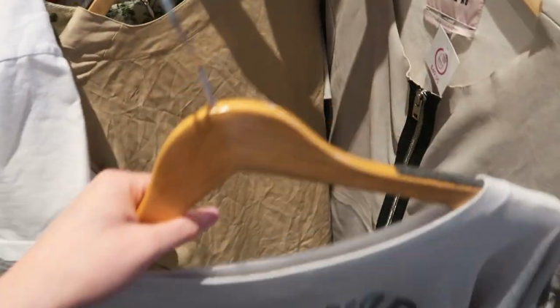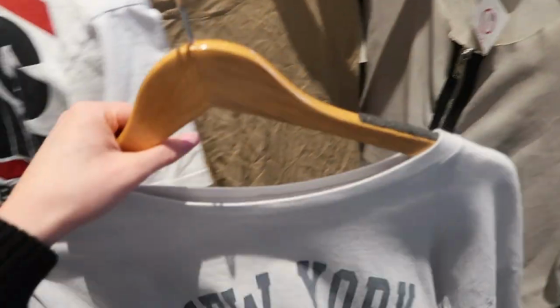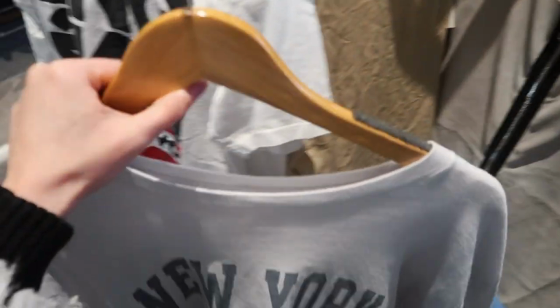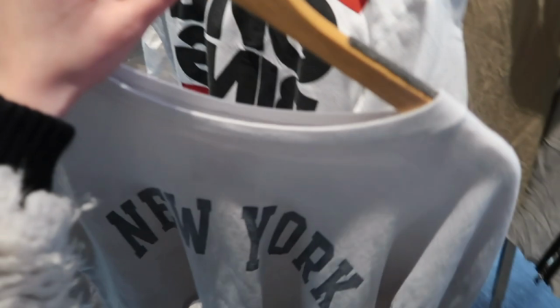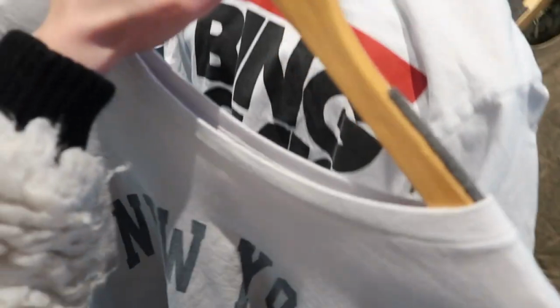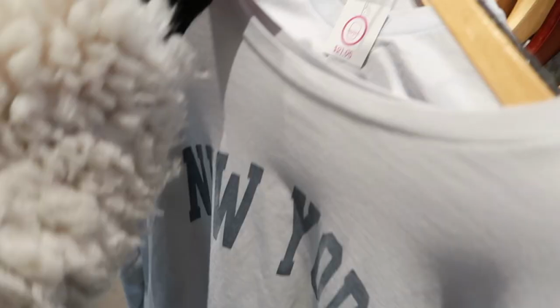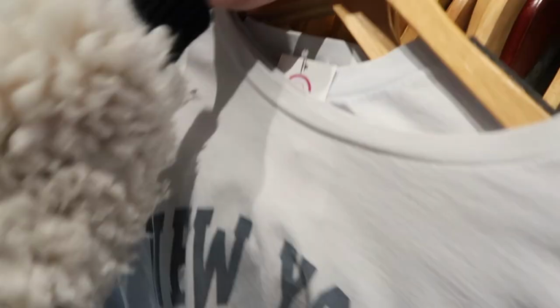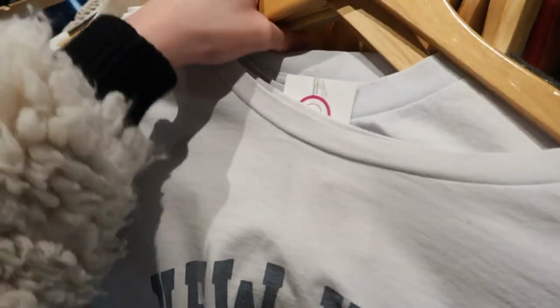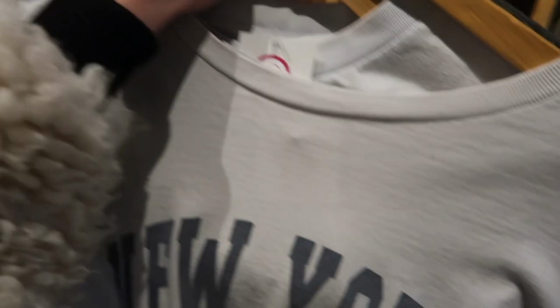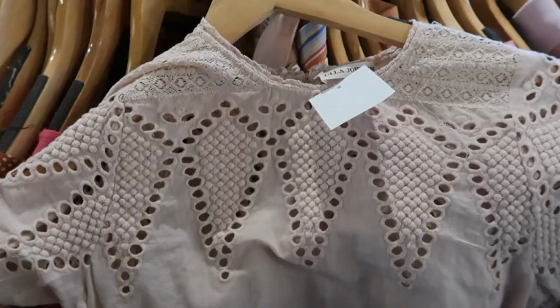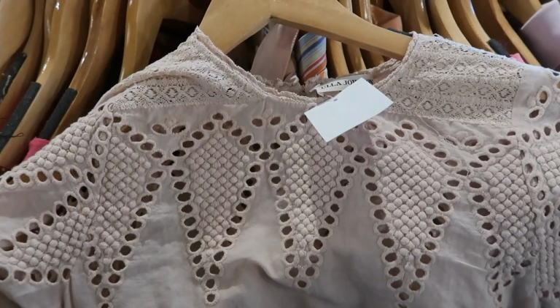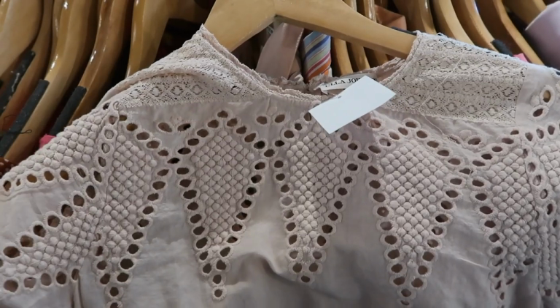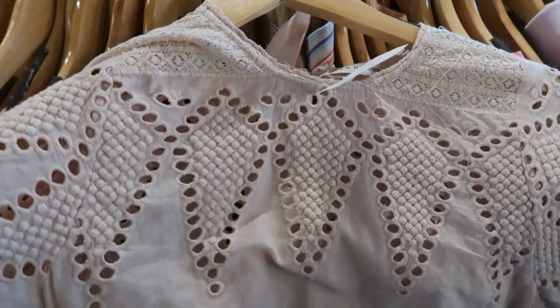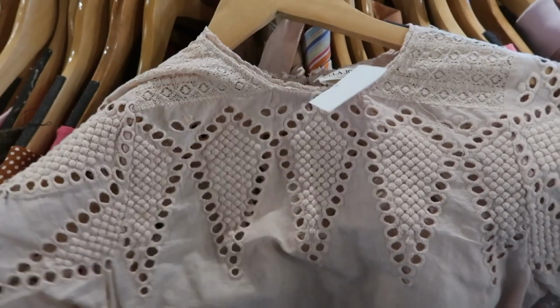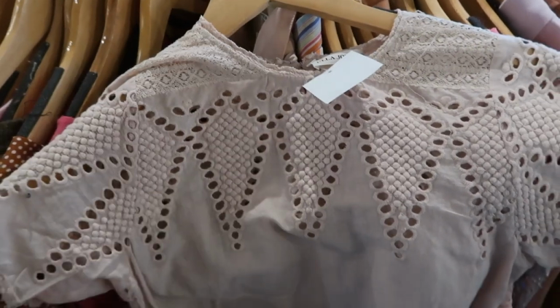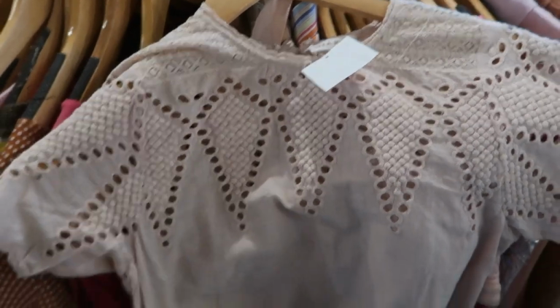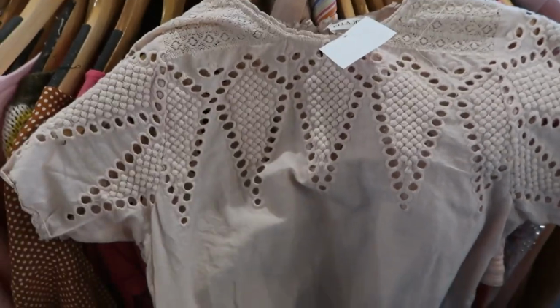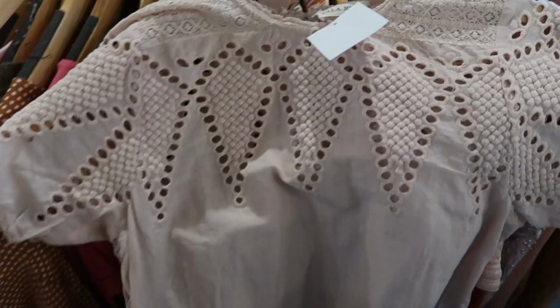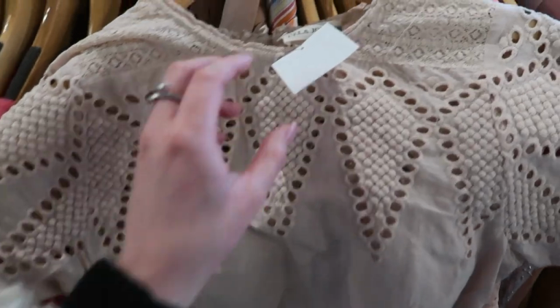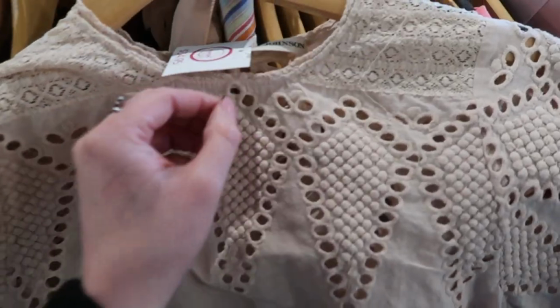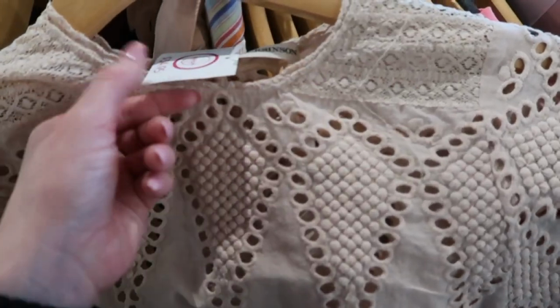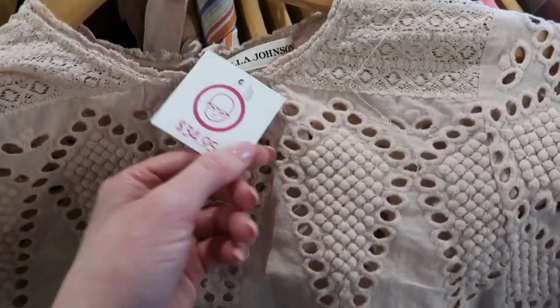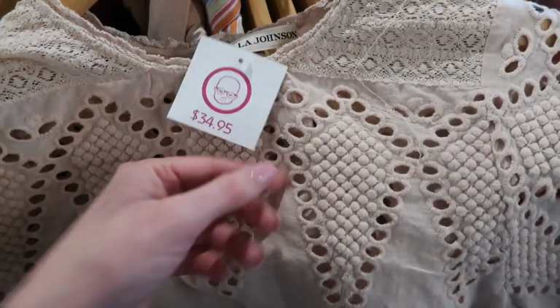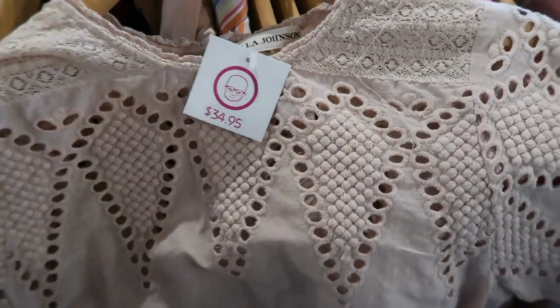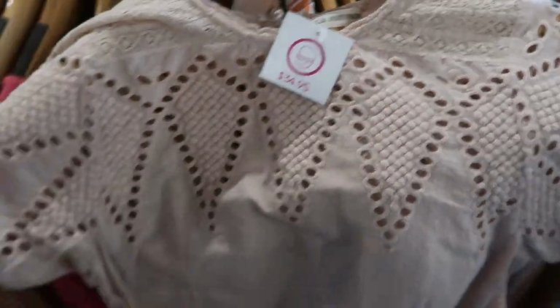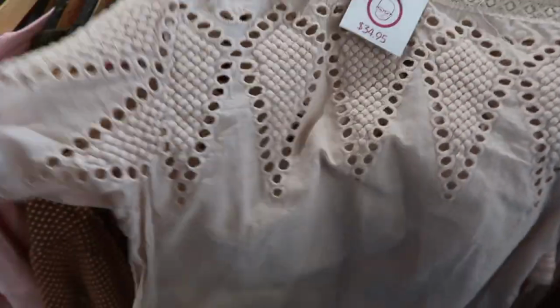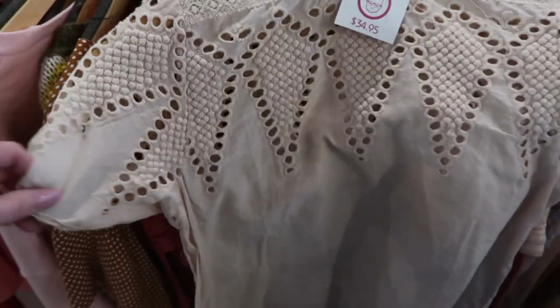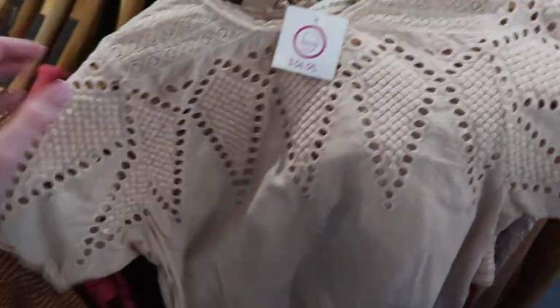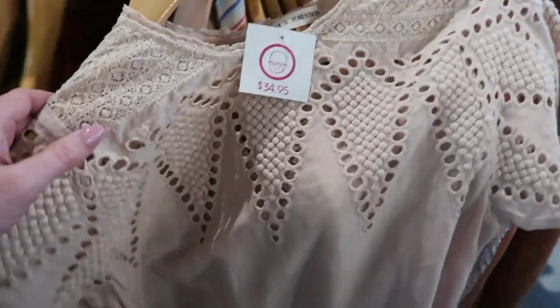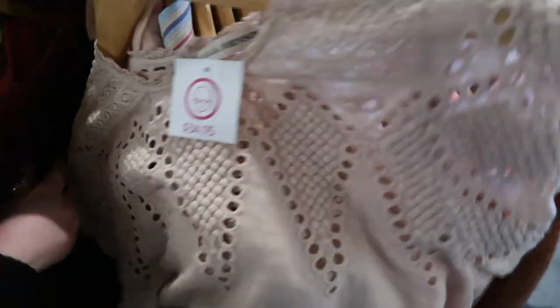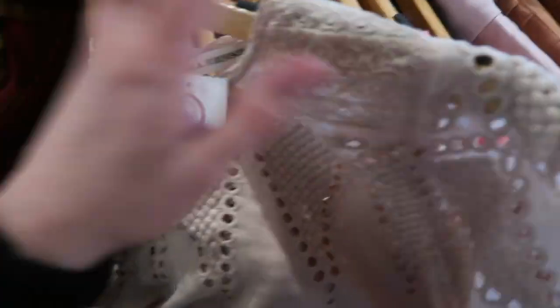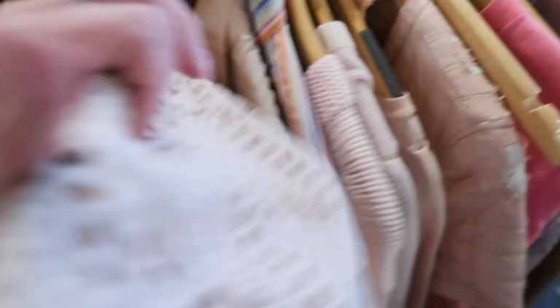I'm excited to find this Lula Johnson crochet top but they're asking $35 which is just too much for a short sleeve top, so I think I'm gonna pass unfortunately.